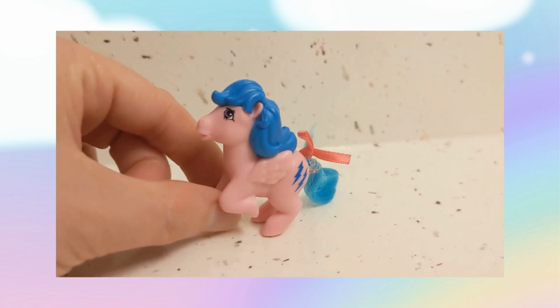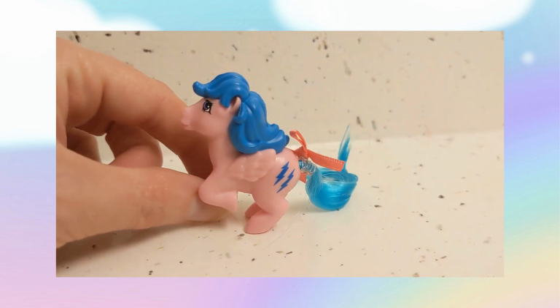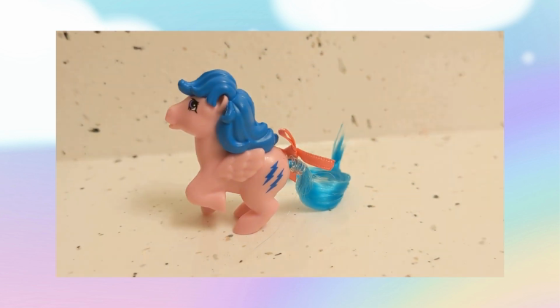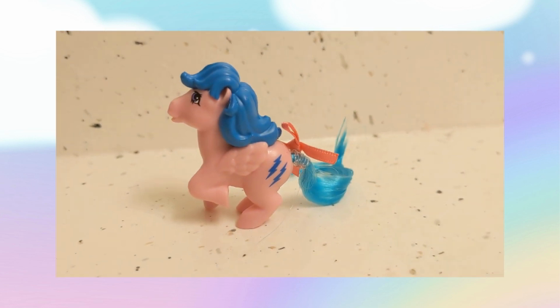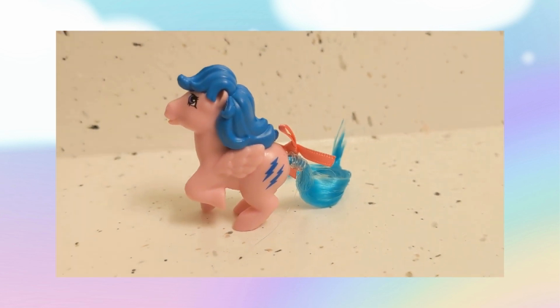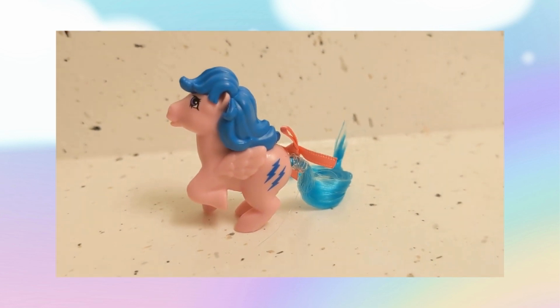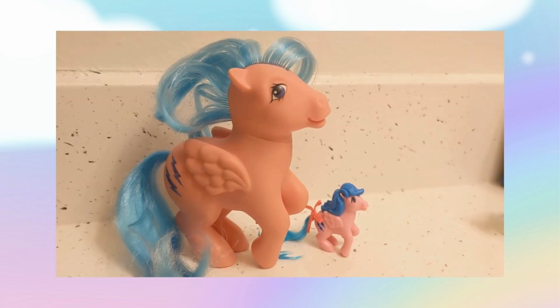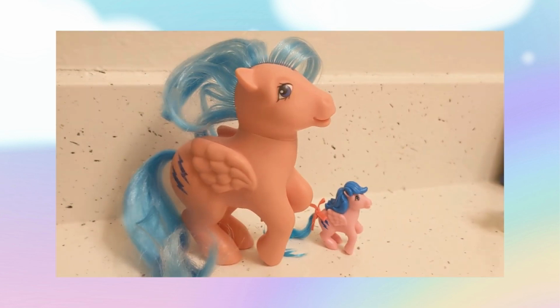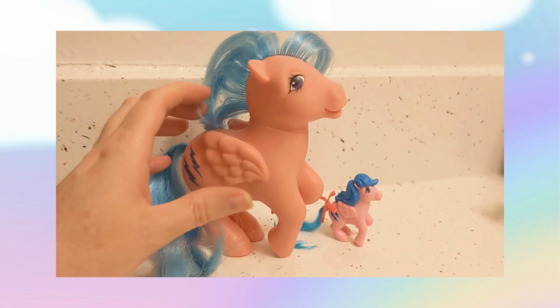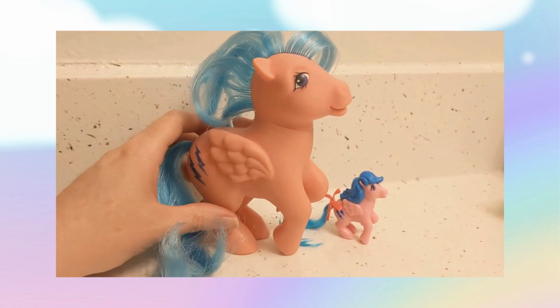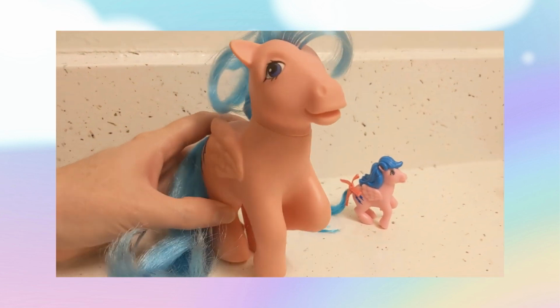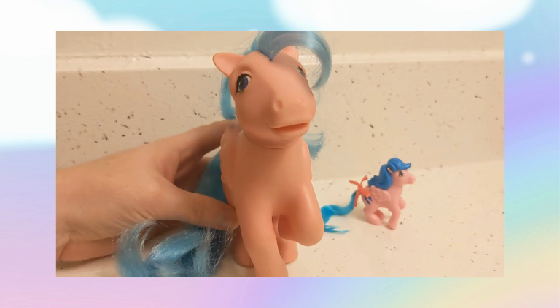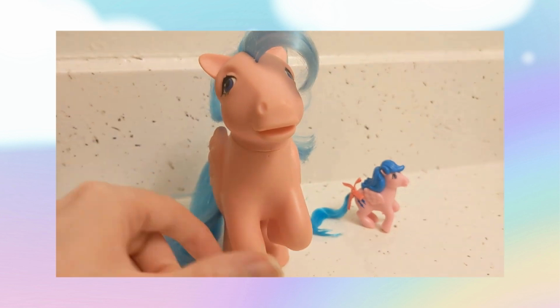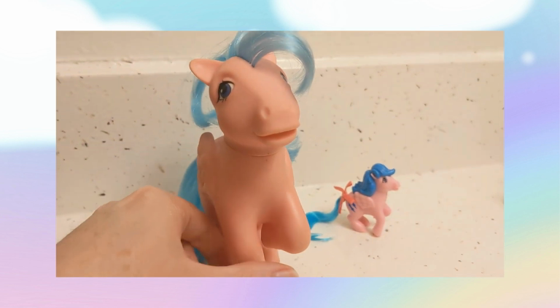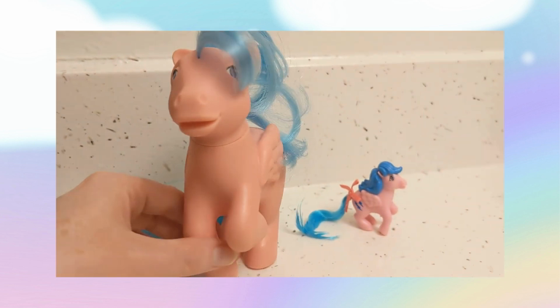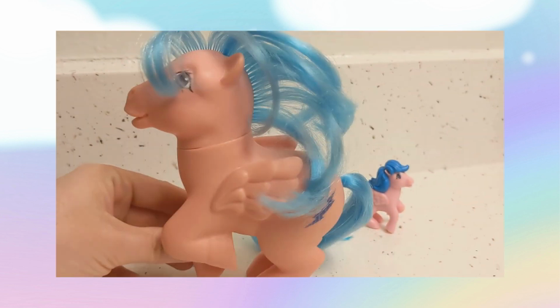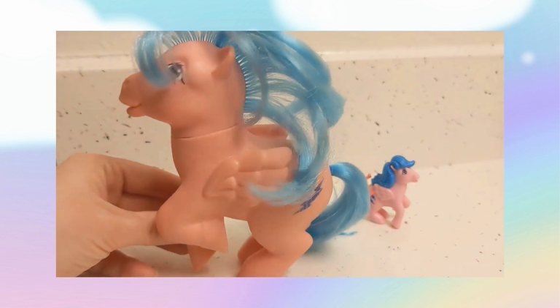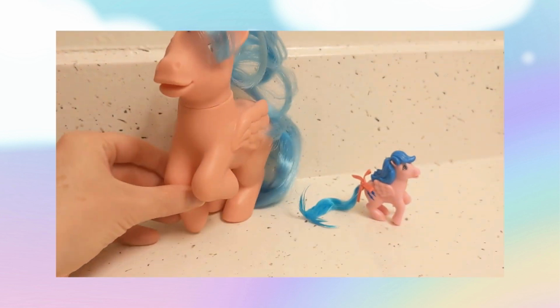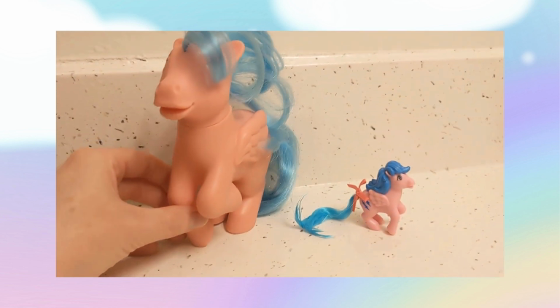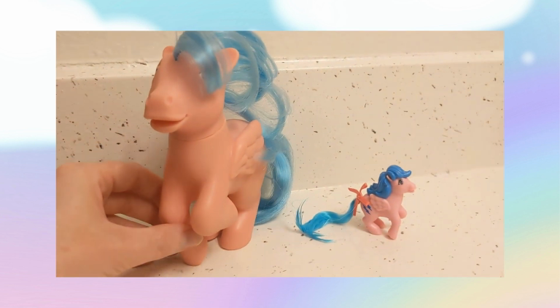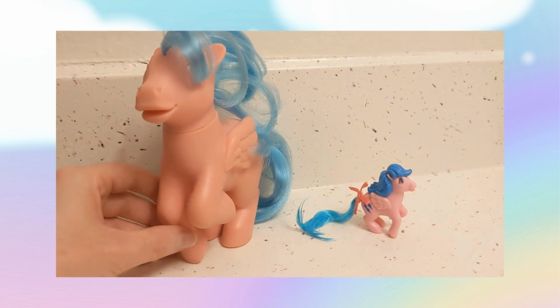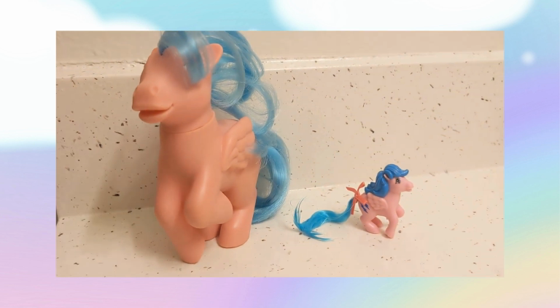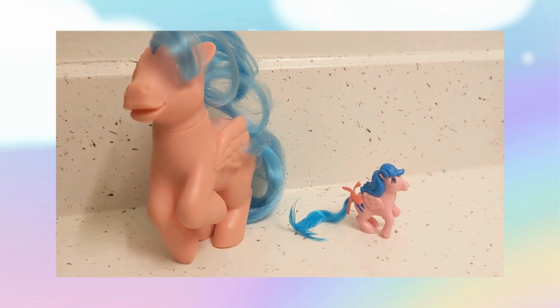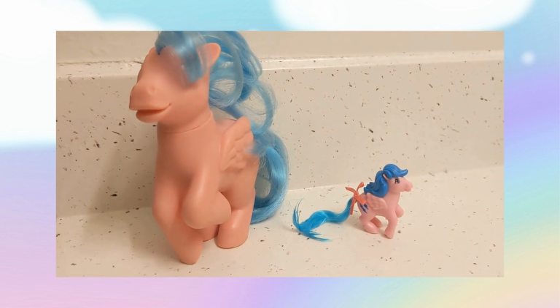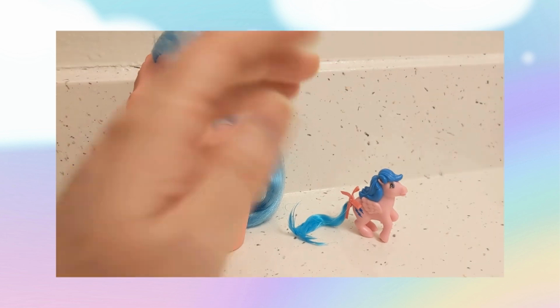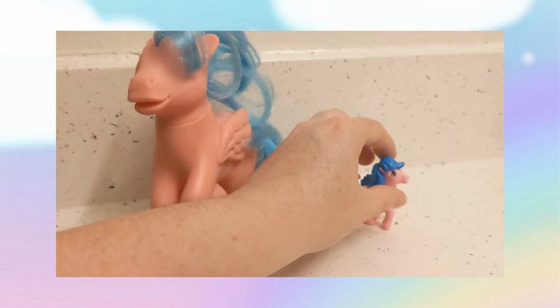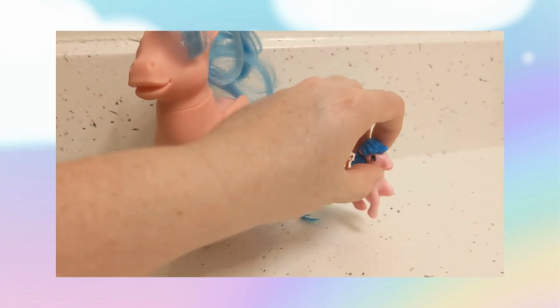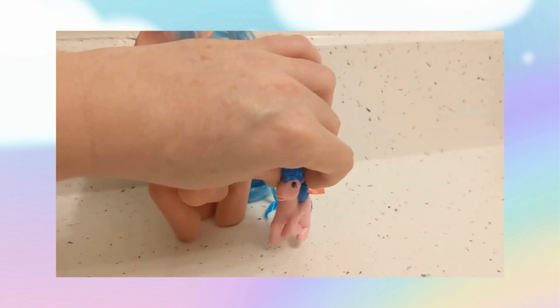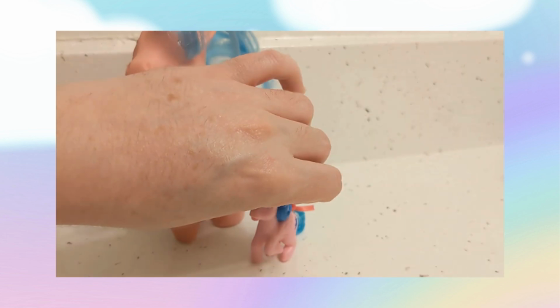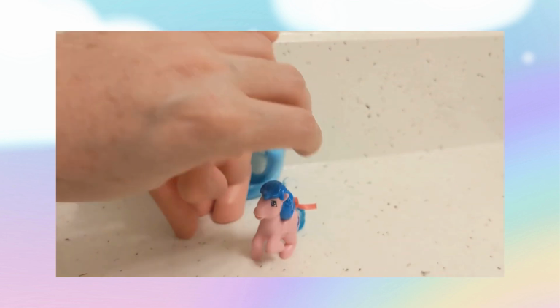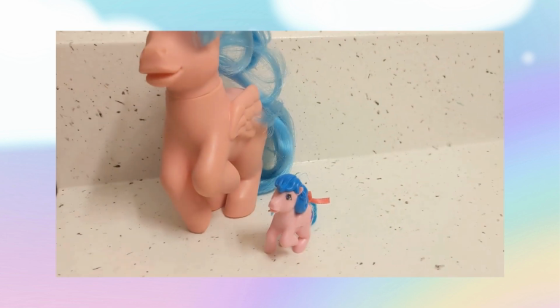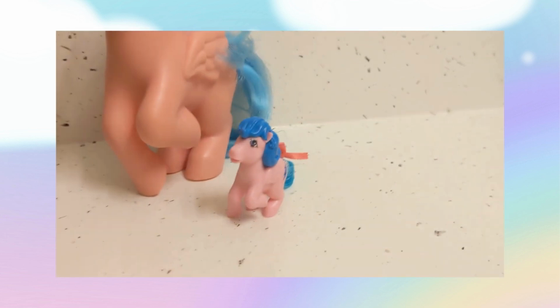Here we have the original Firefly standing next to her mini form. They did a pretty good job with the replica on Firefly, I think, and Firefly was the inspiration for Rainbow Dash in the new My Little Pony series.